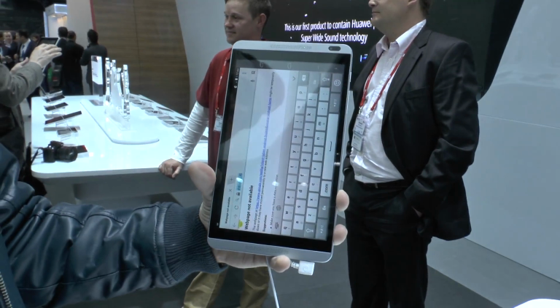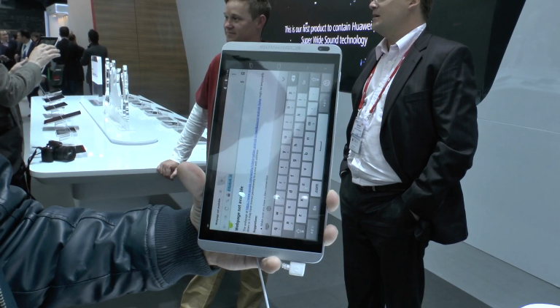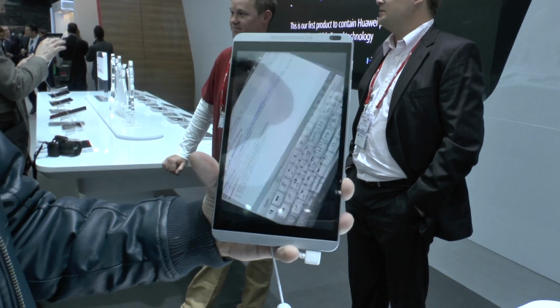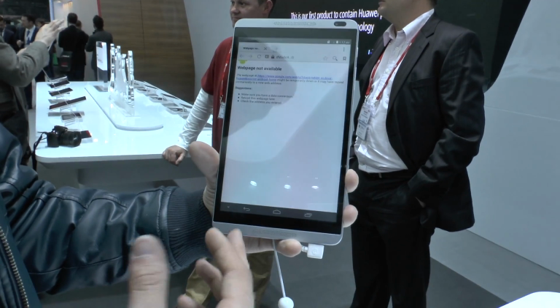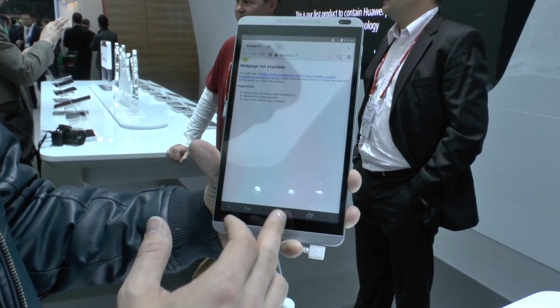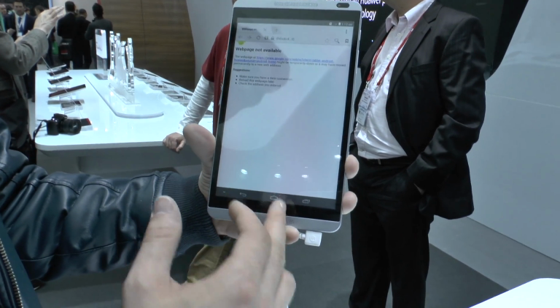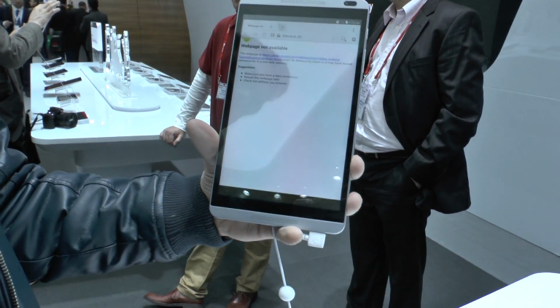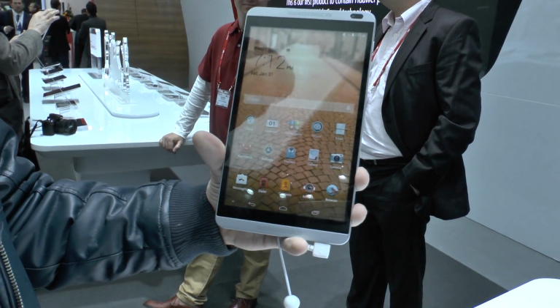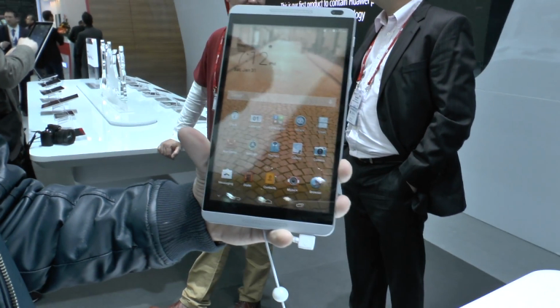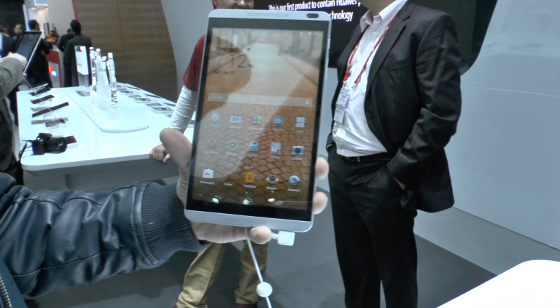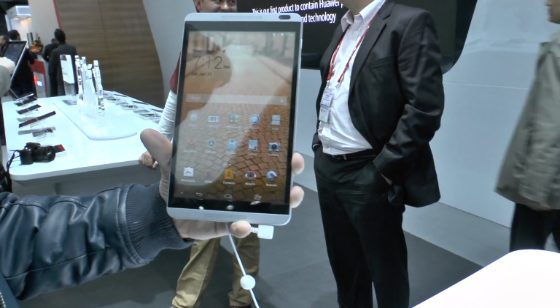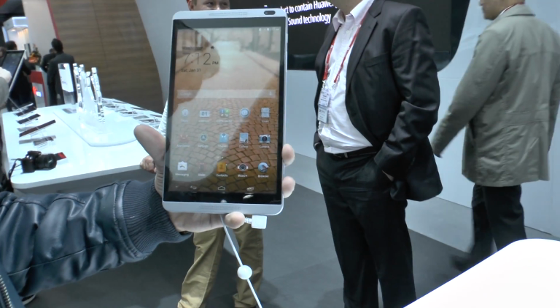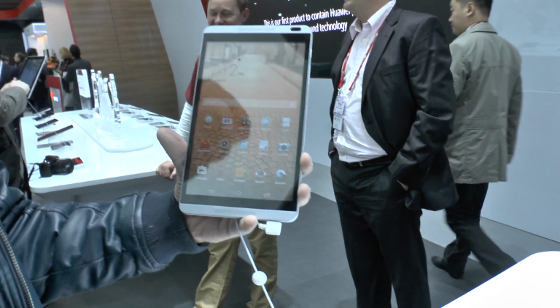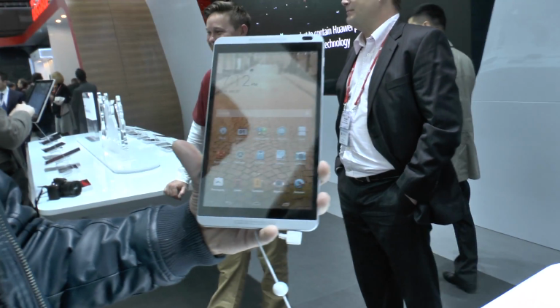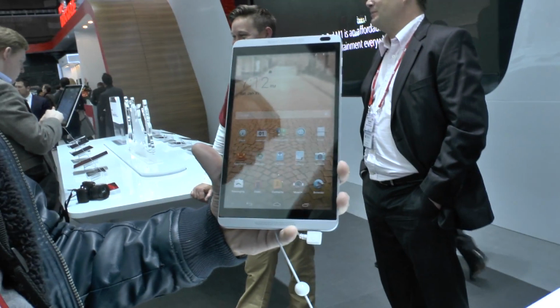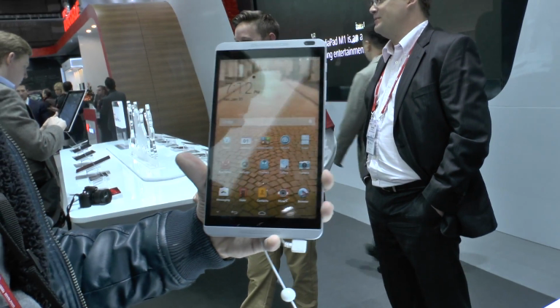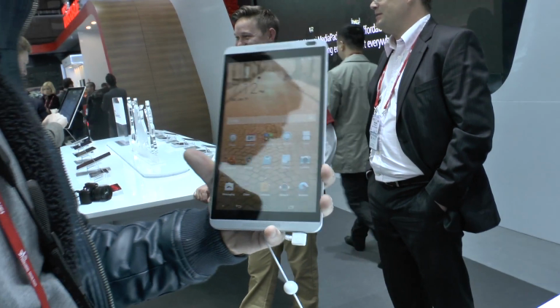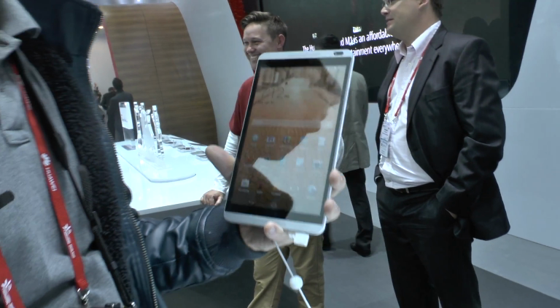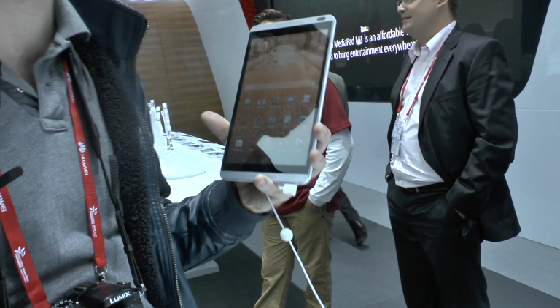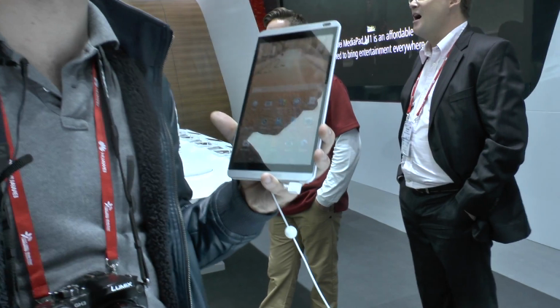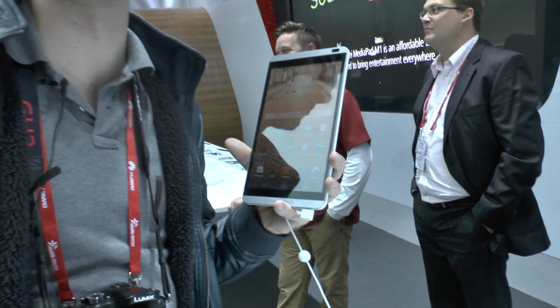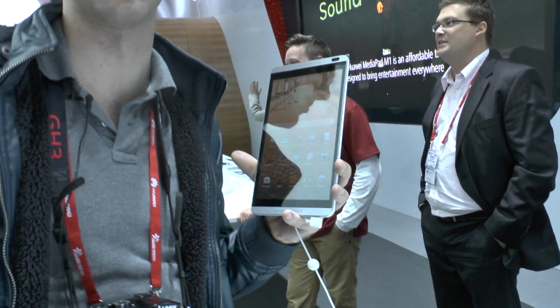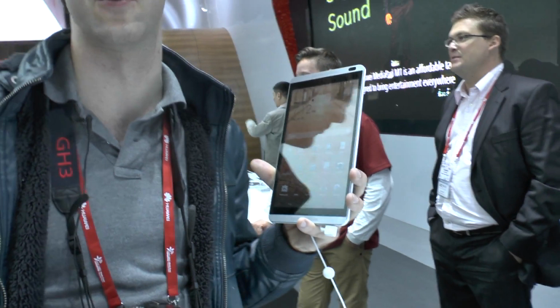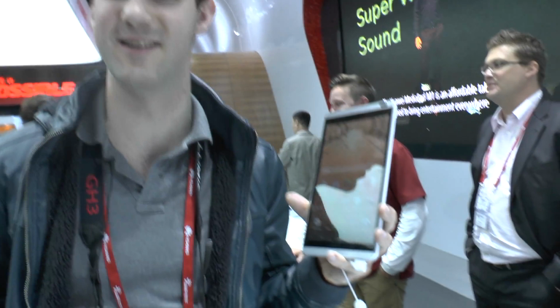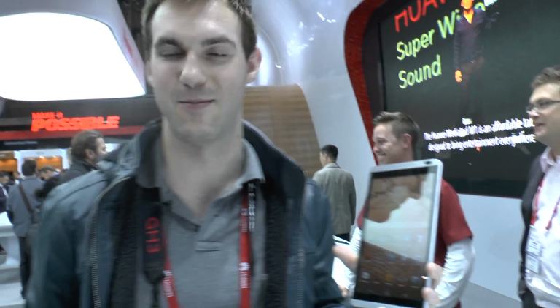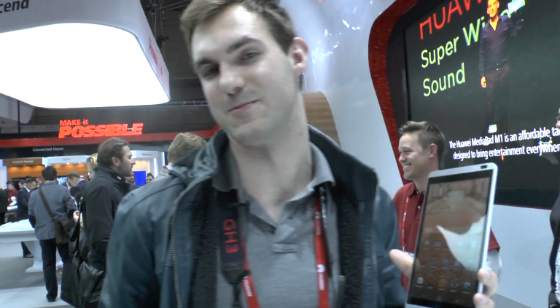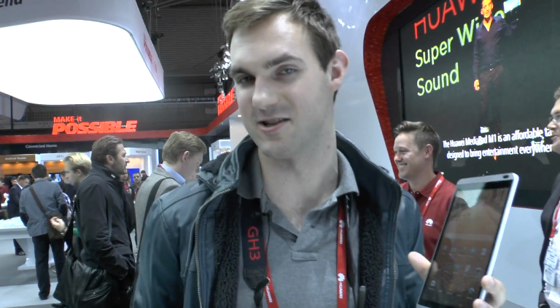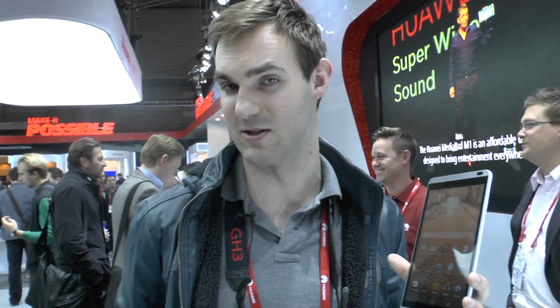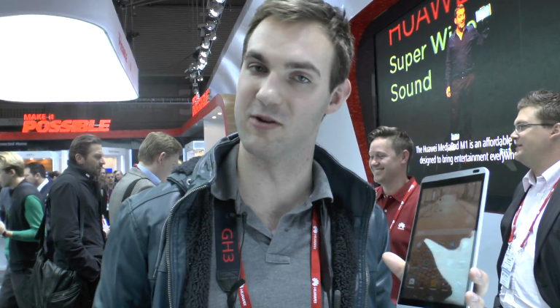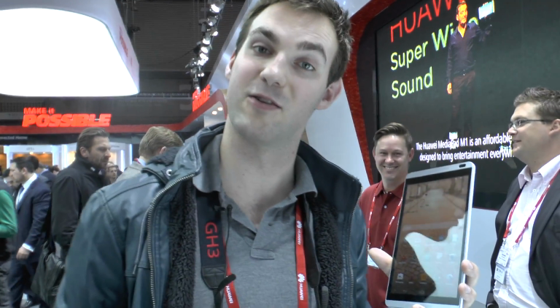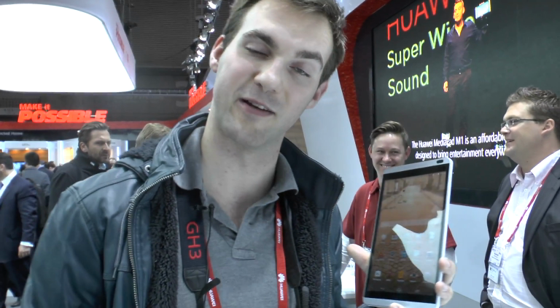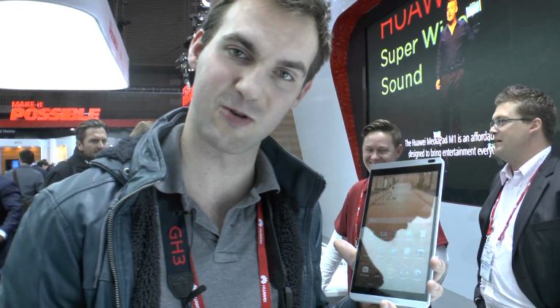So this was just a really short hands-on with the Huawei MediaPad M1 8.0 from Mobile World 2014. My name is Balazs, thank you so much for tuning in, and don't forget to subscribe.